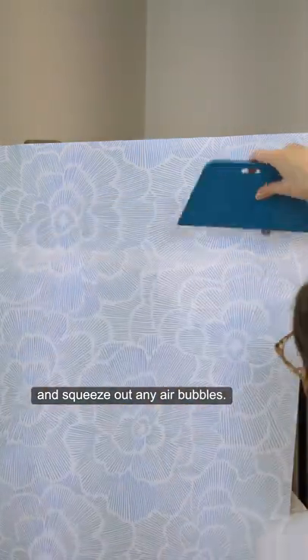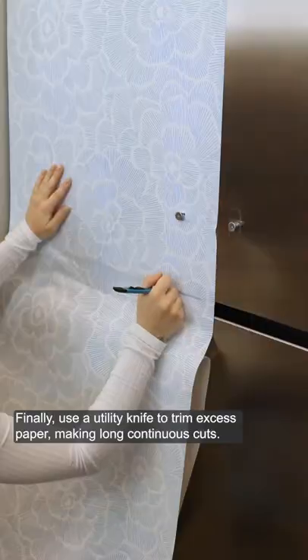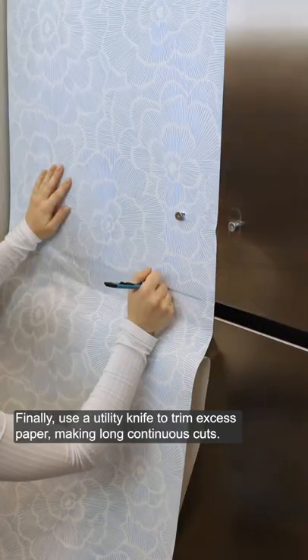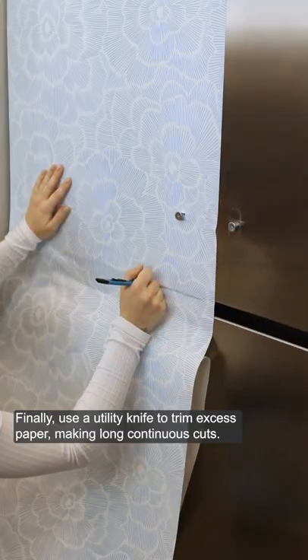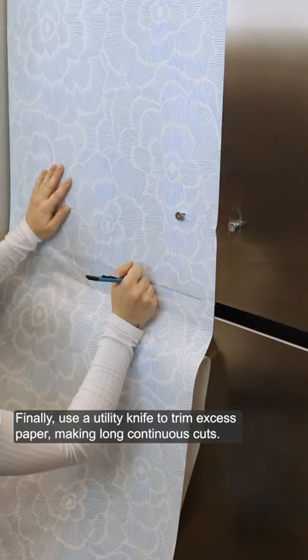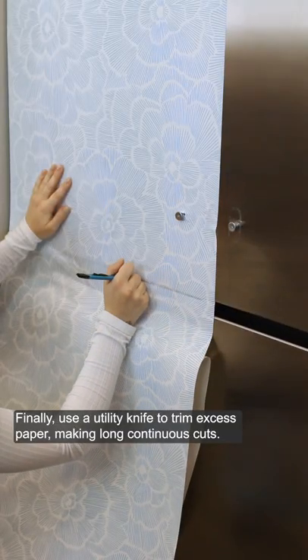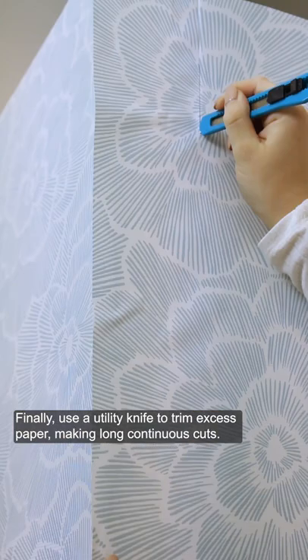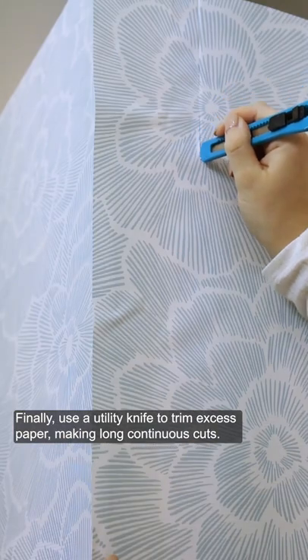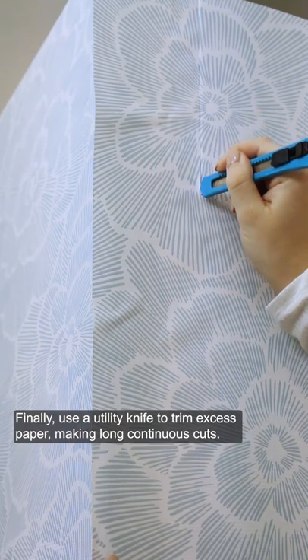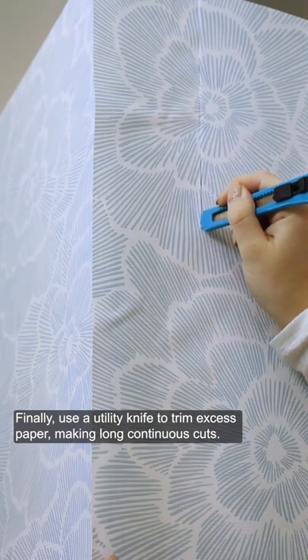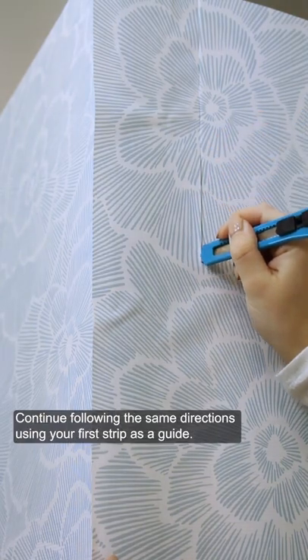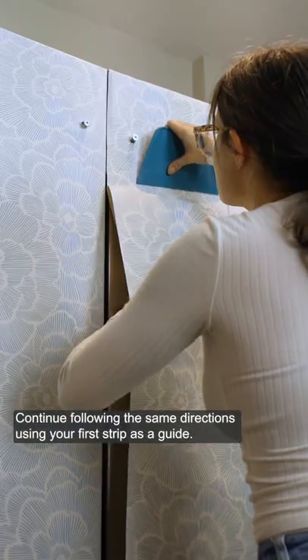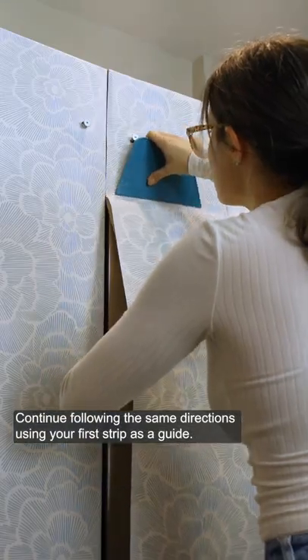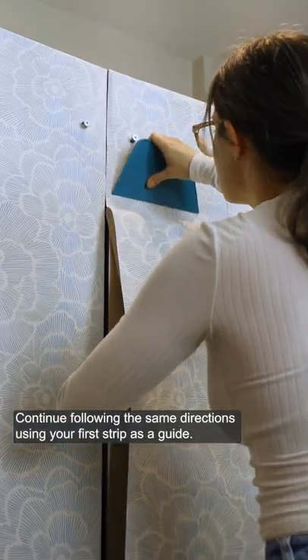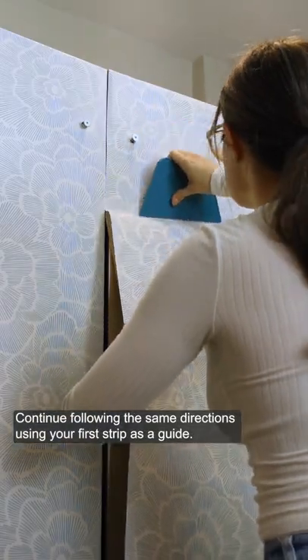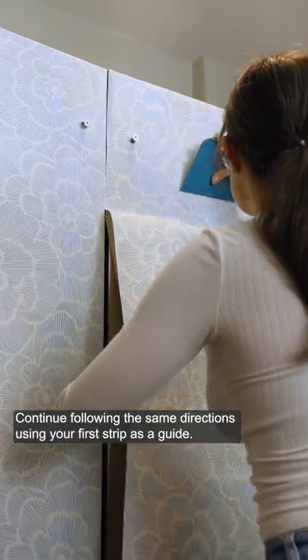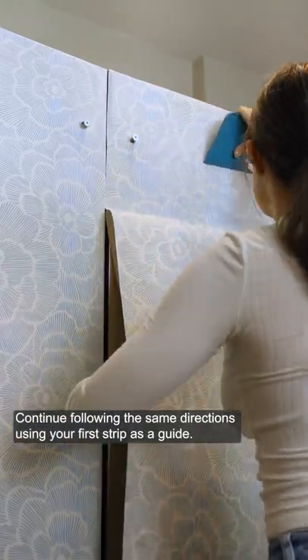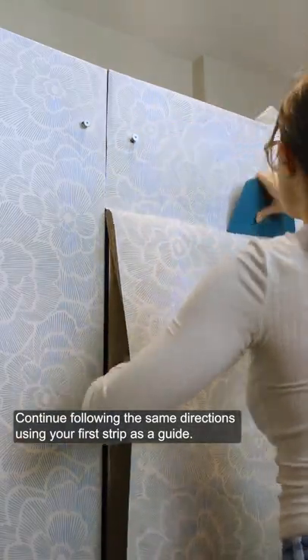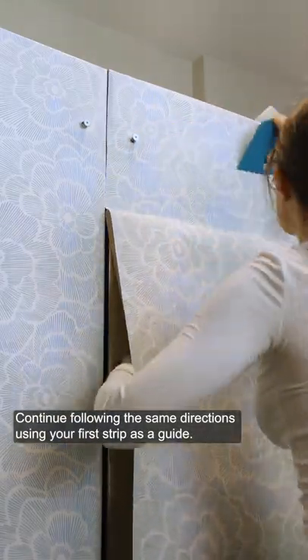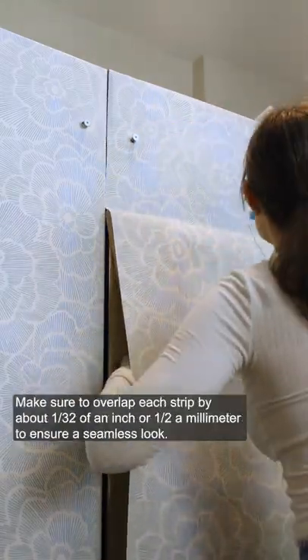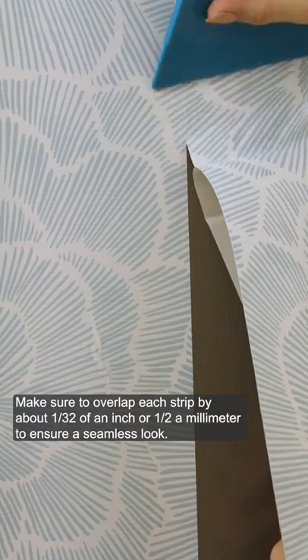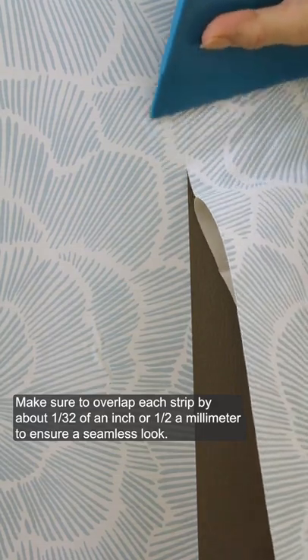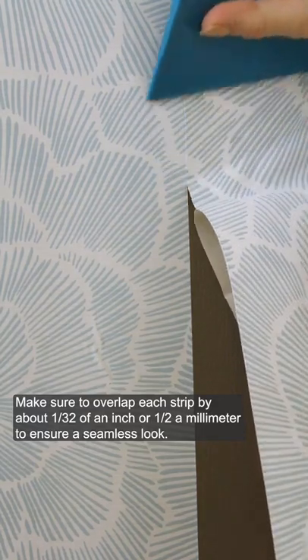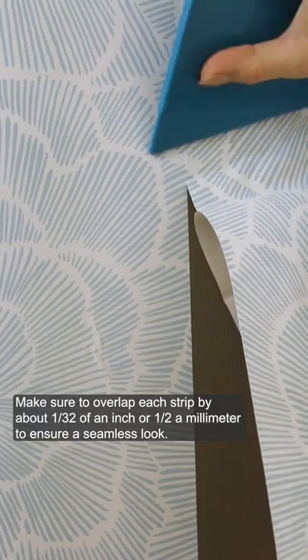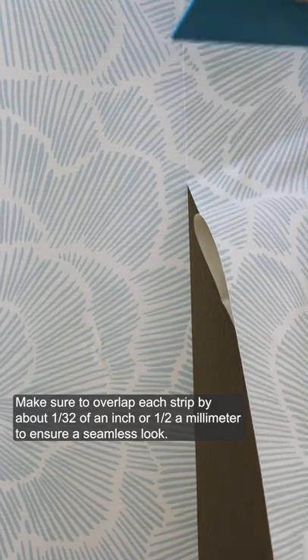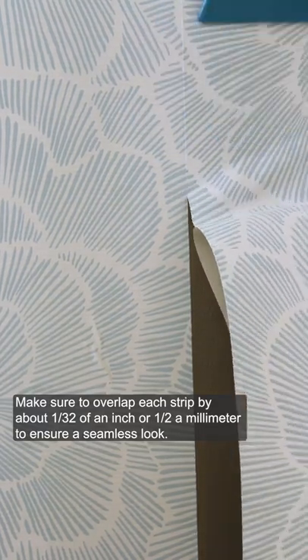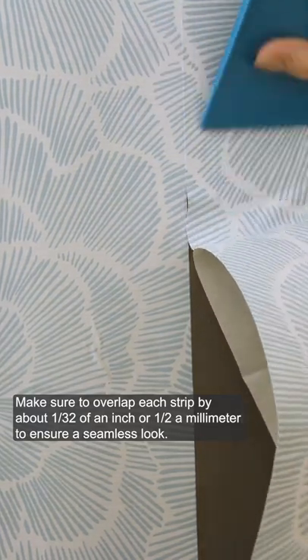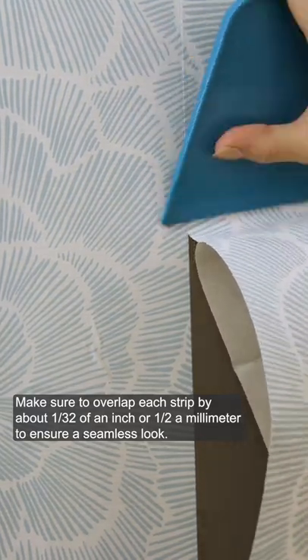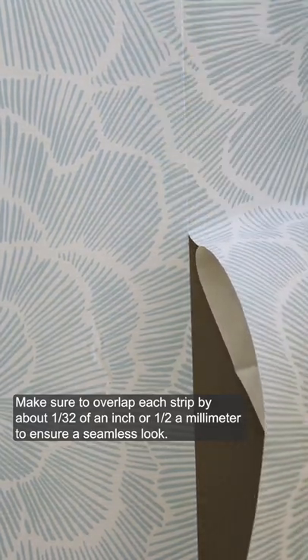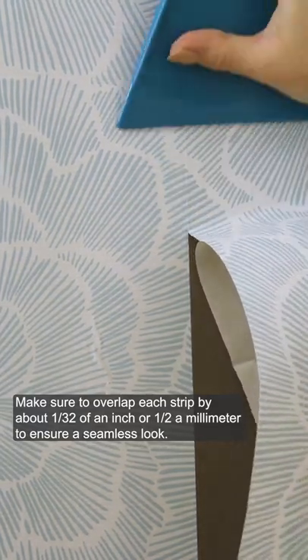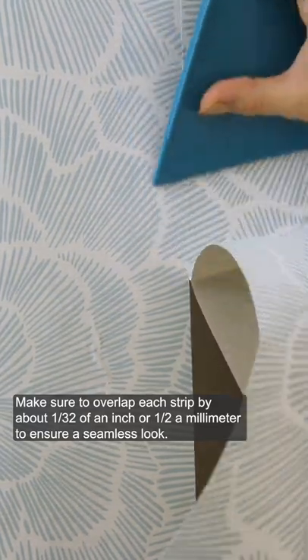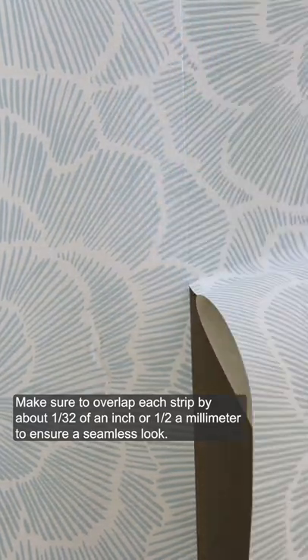Finally, use a utility knife to trim excess paper, making long continuous cuts. Continue following the same directions using your first strip as a guide. Make sure to overlap each strip by about 1/32nd of an inch or half a millimeter to ensure a seamless look.